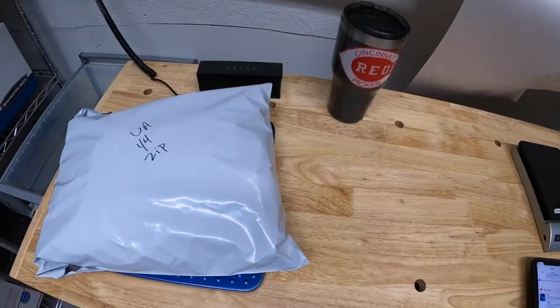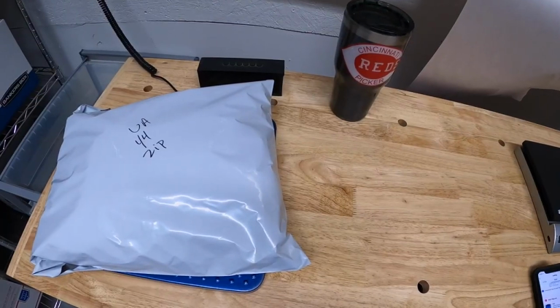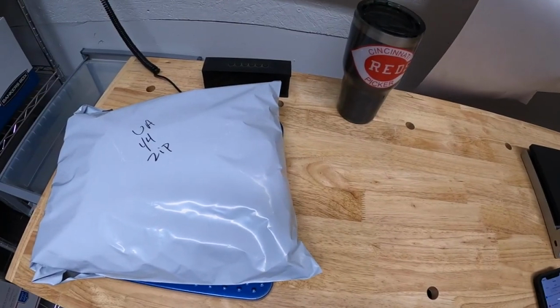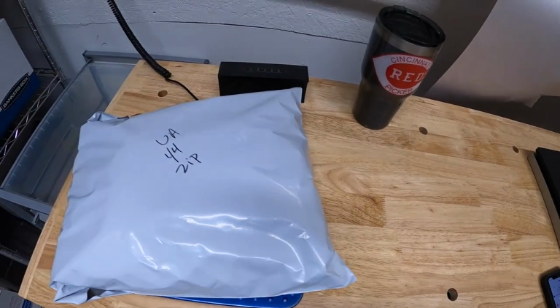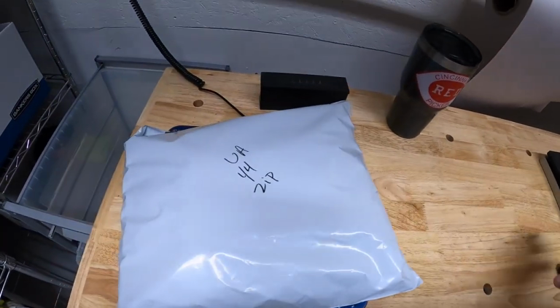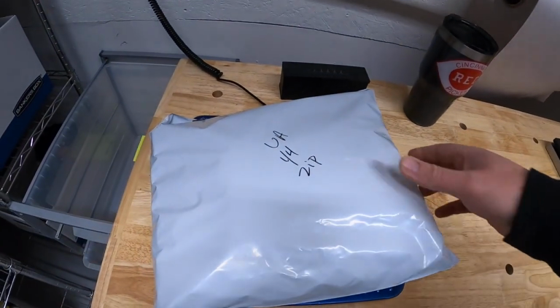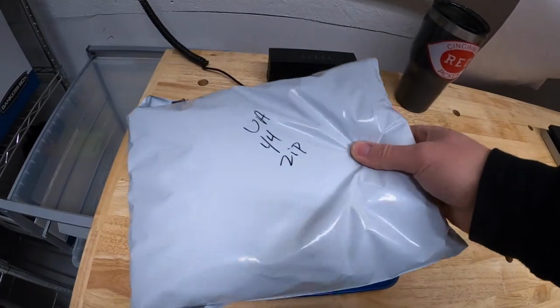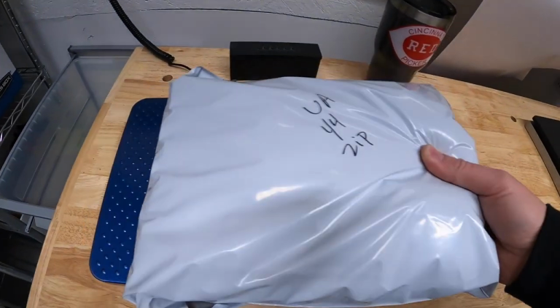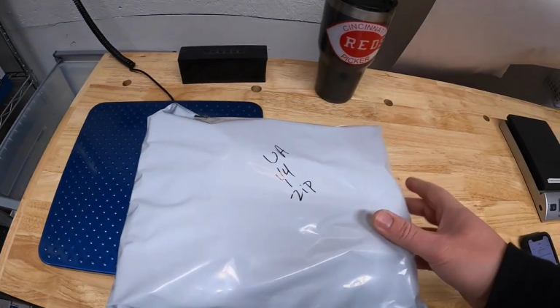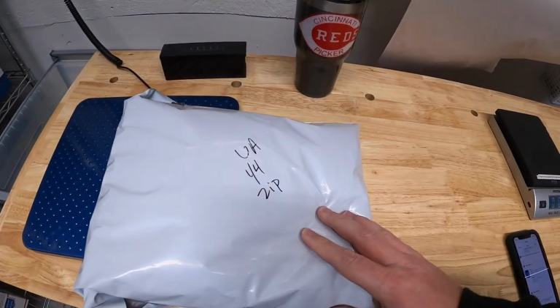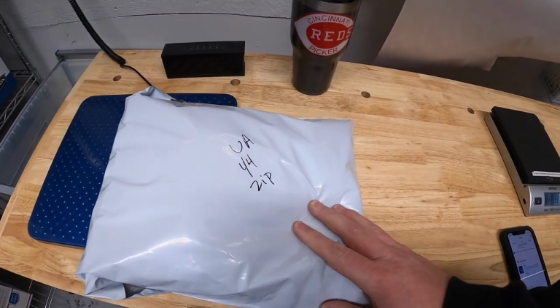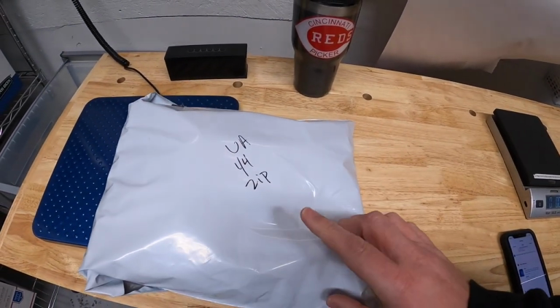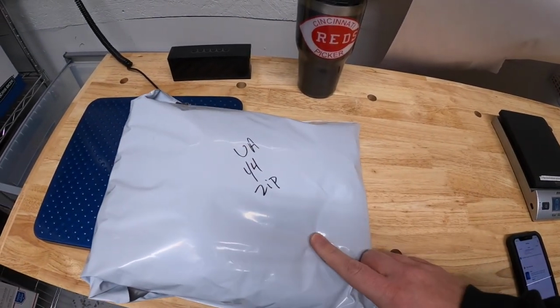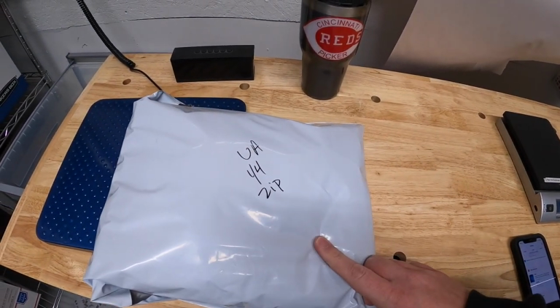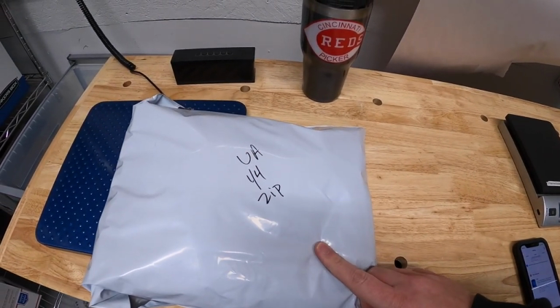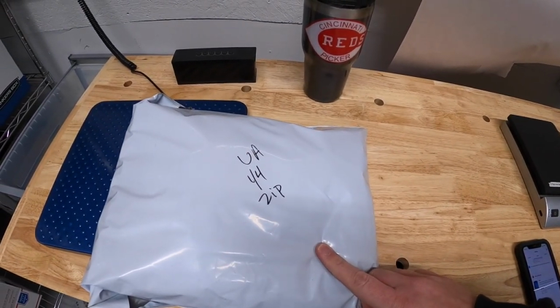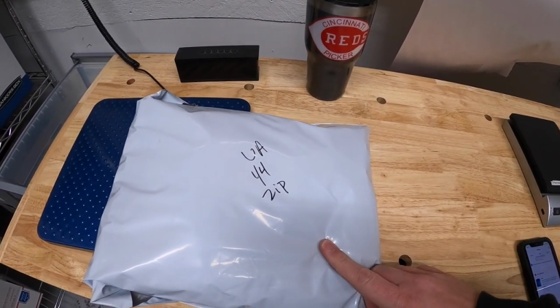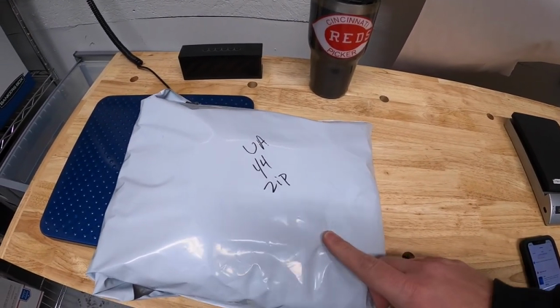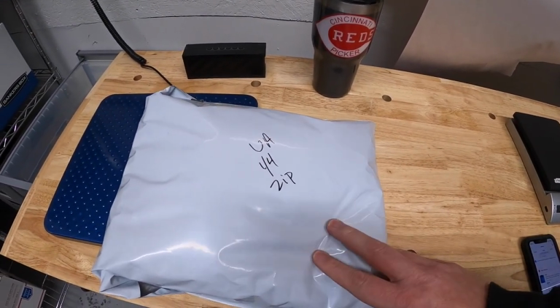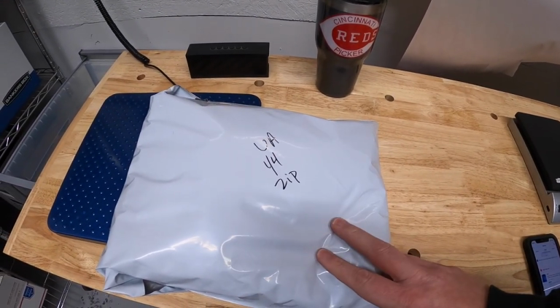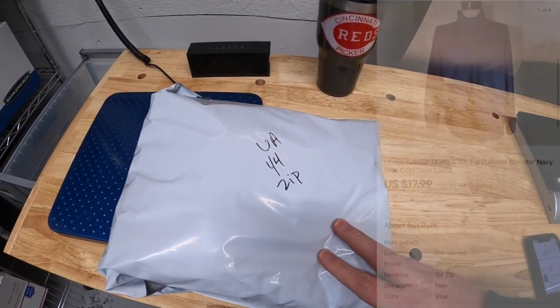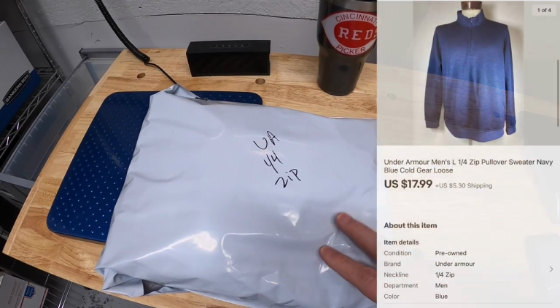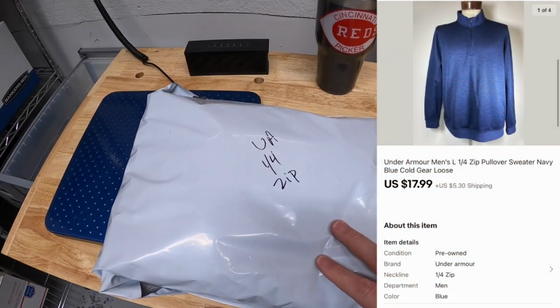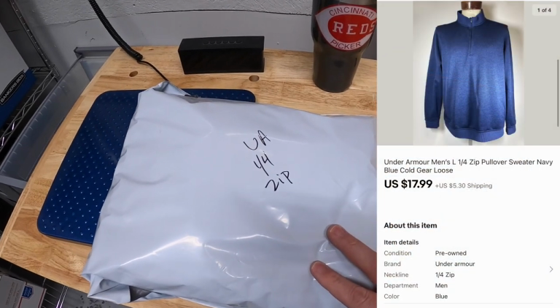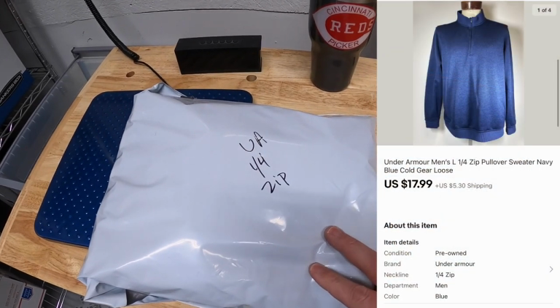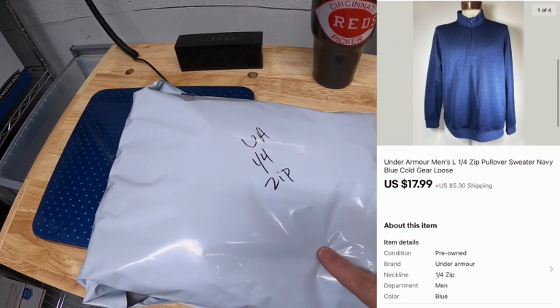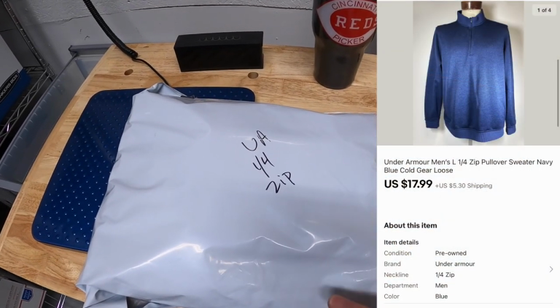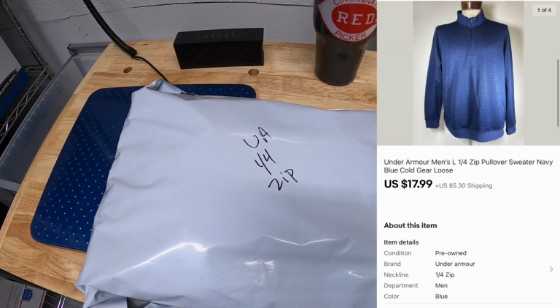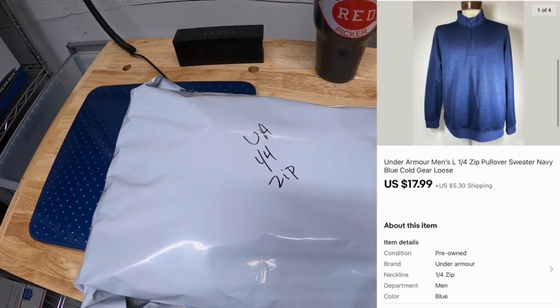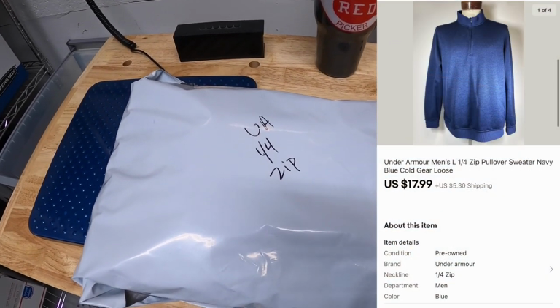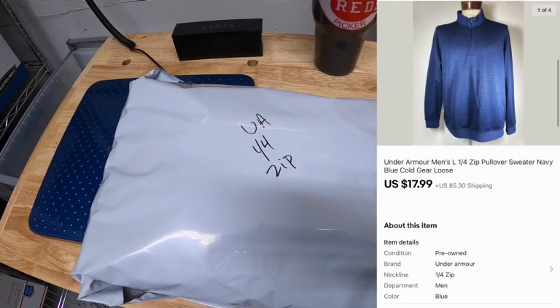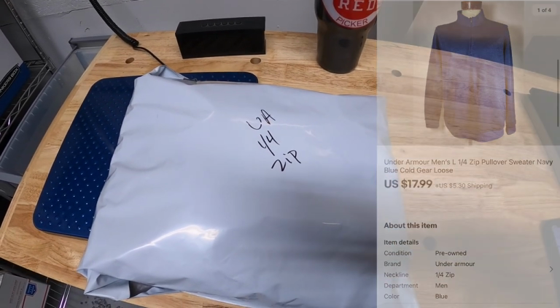All right, let's pack some orders. First thing is right here — an Under Armour quarter-zip pullover, something I got from Kevin the Tennessee Picker. This was in my storage unit so I went ahead and pulled it. That sold for $17.99 plus shipping.